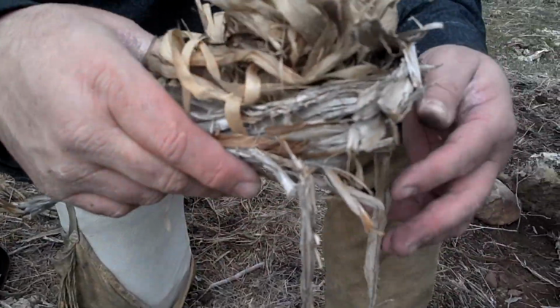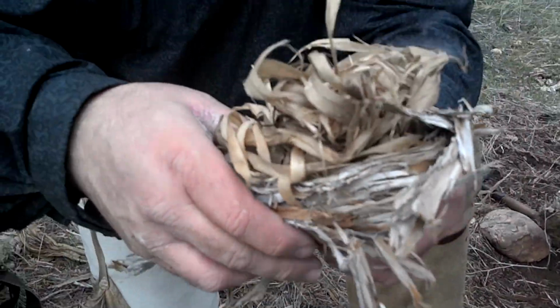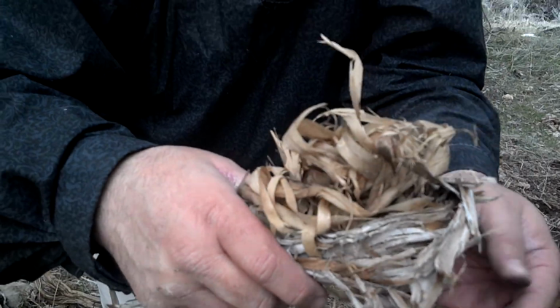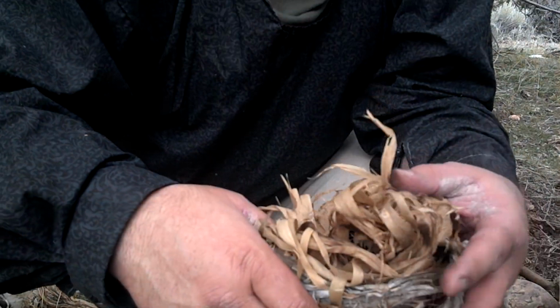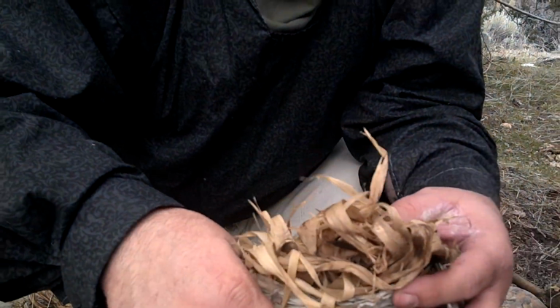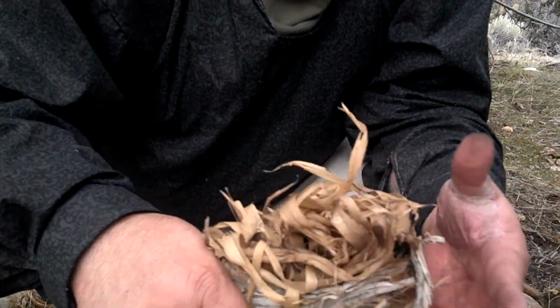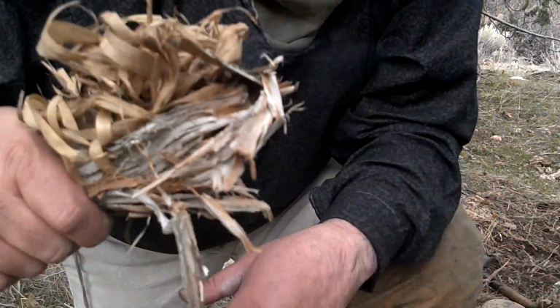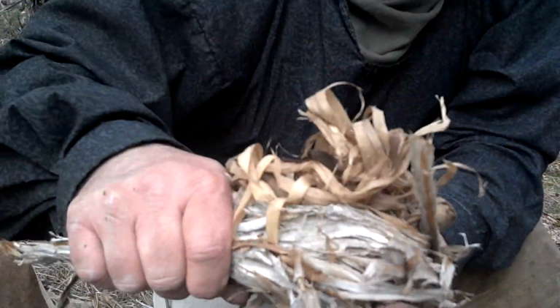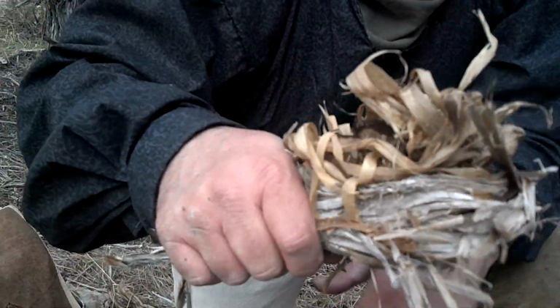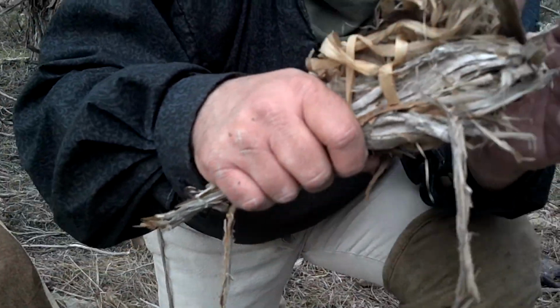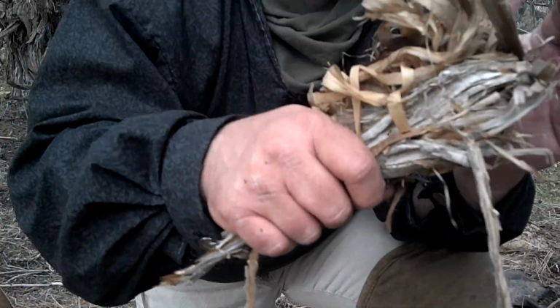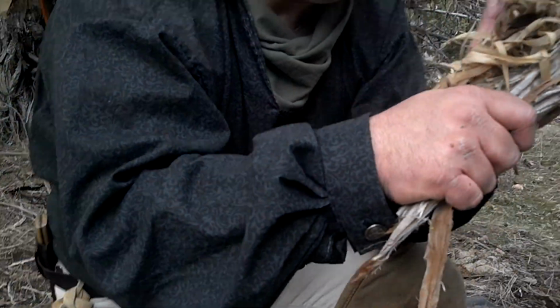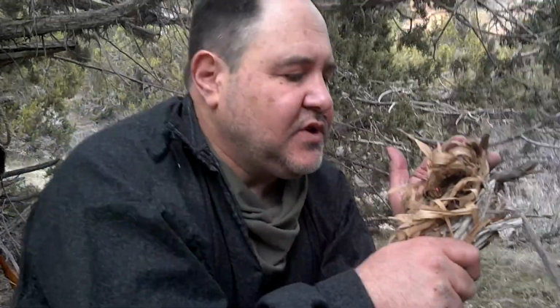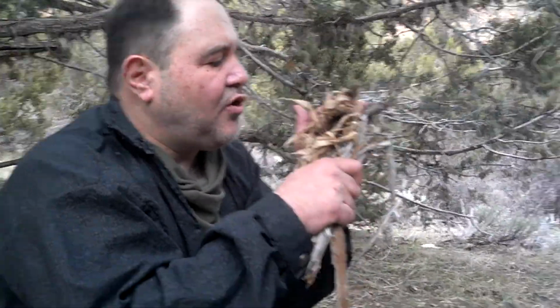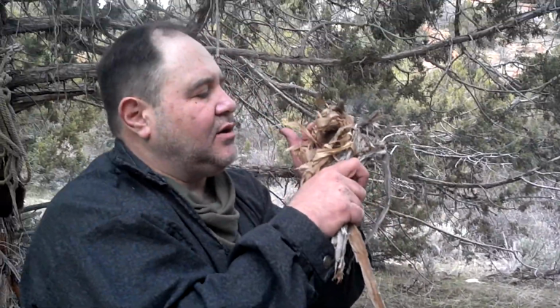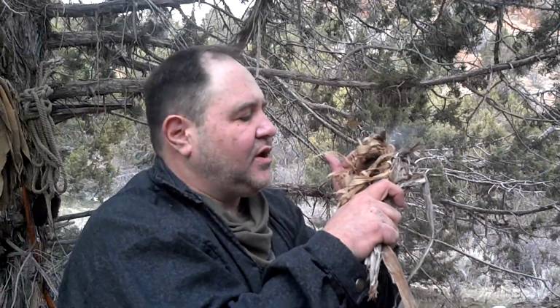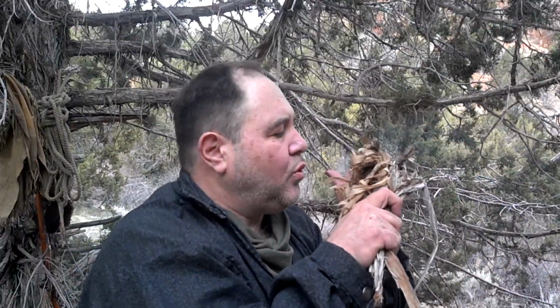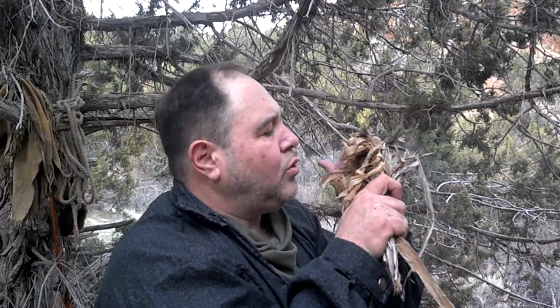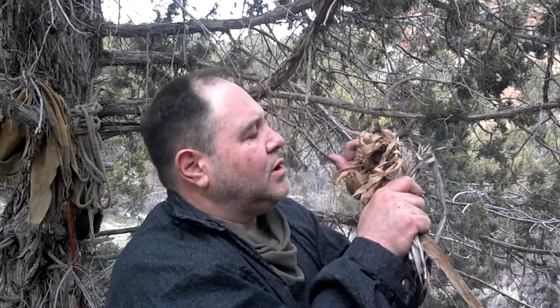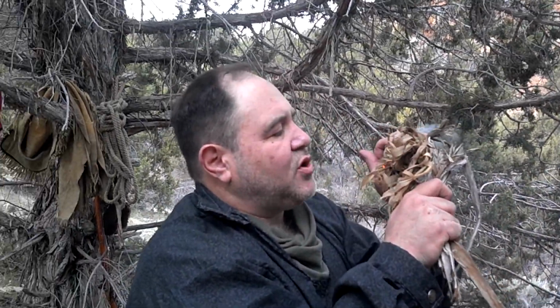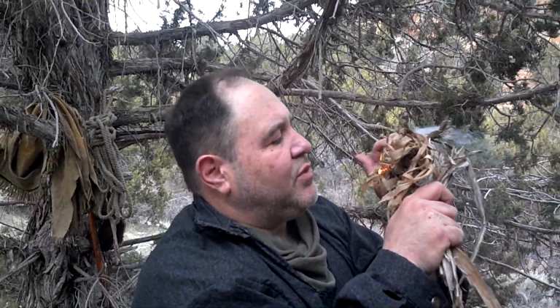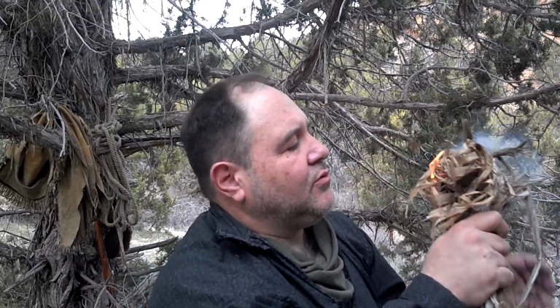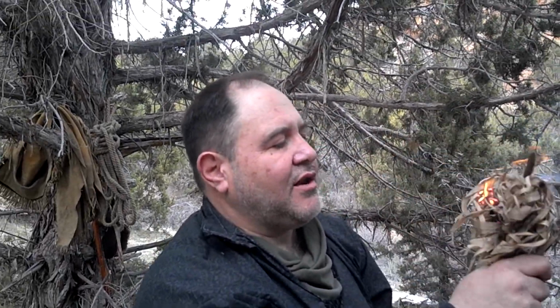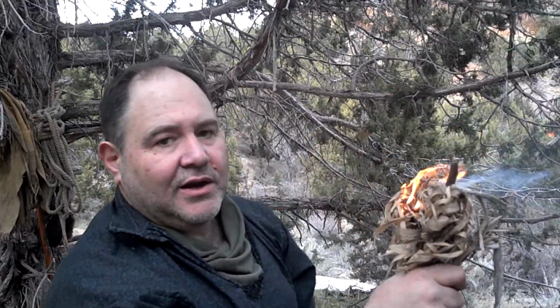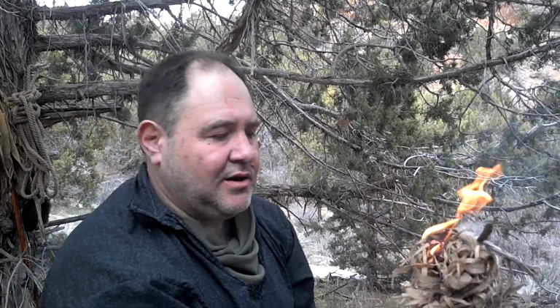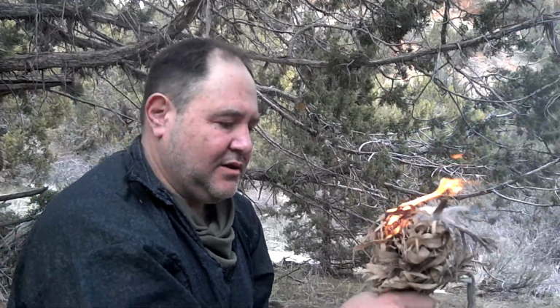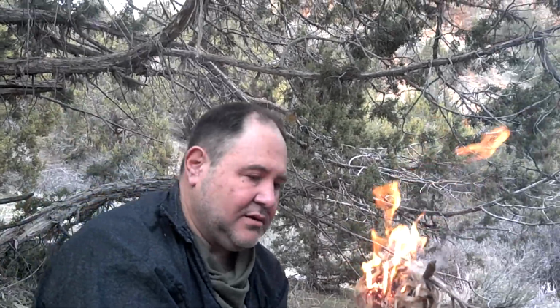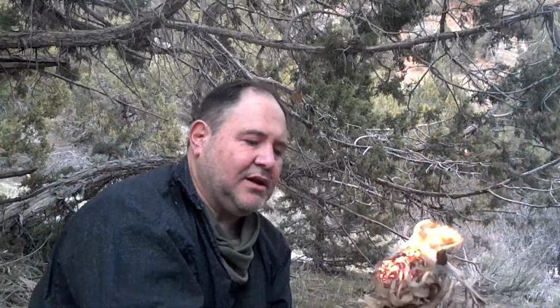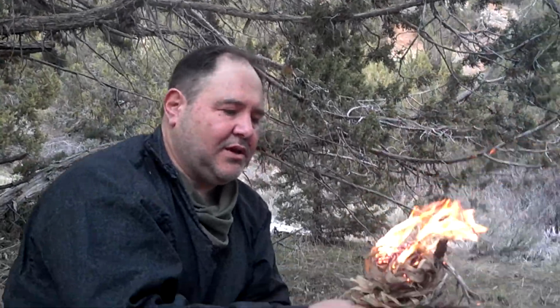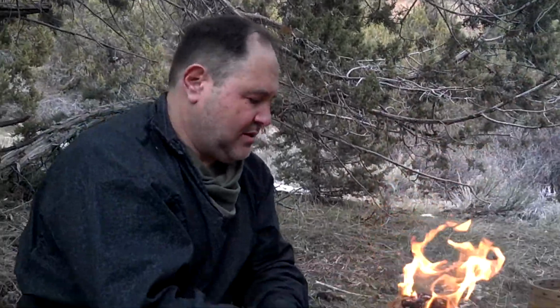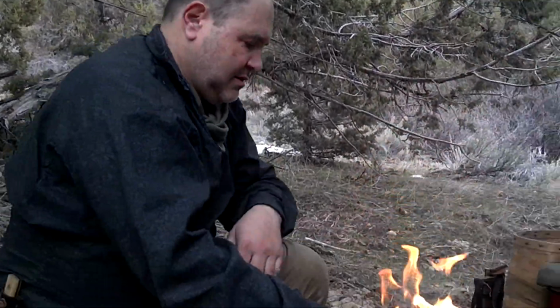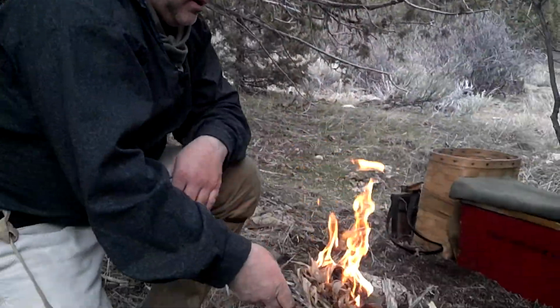It's cottonwood bark but I've got some cedar bark surrounding it. I'm going to start blowing in here and see if we can get it to spark up — and we already got a fire right there! The wind helped you on that one.